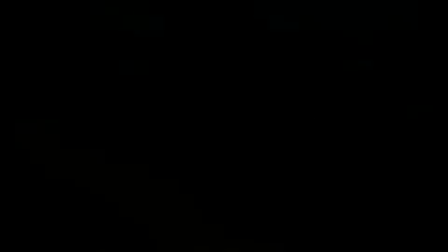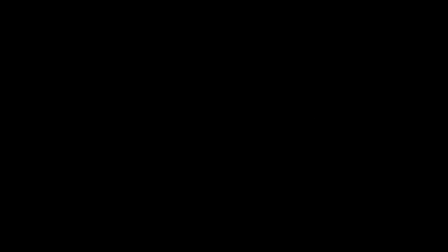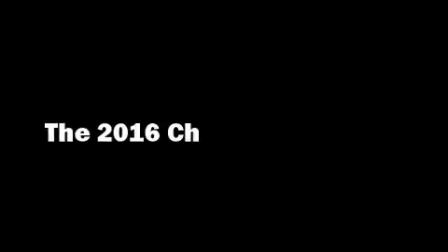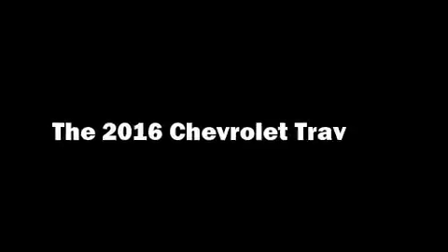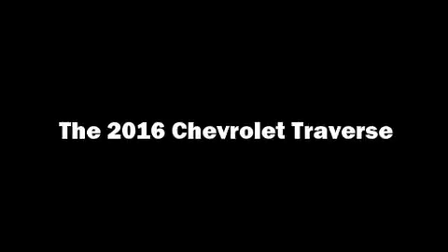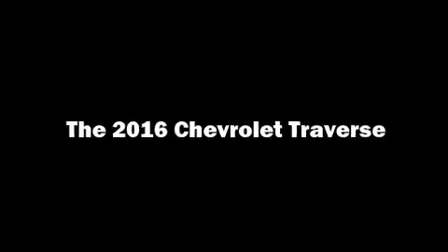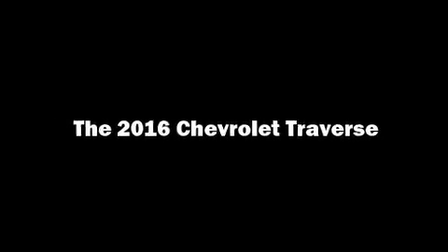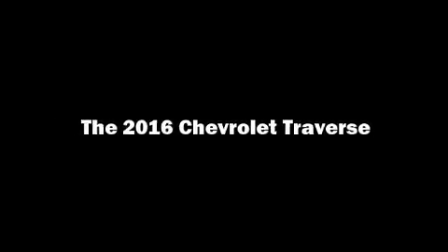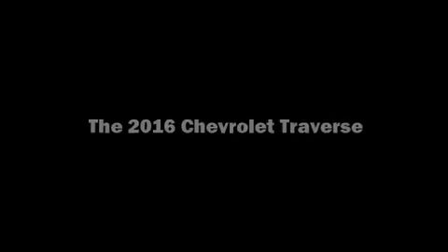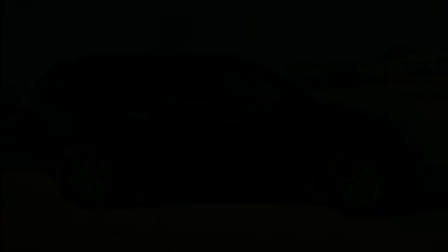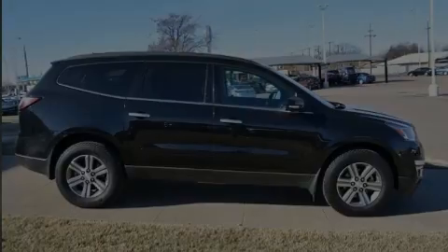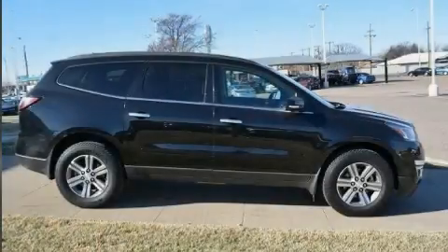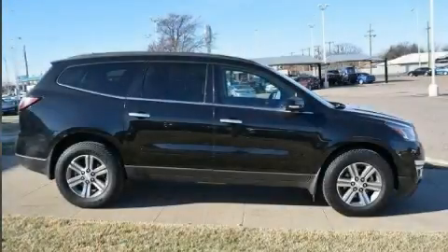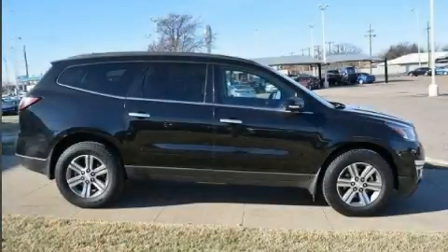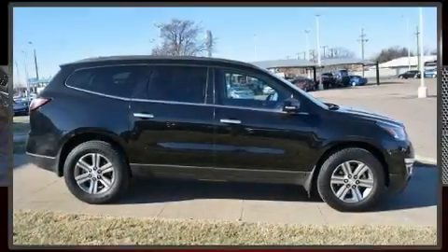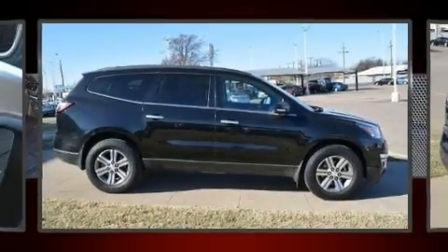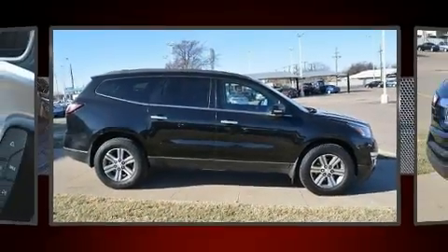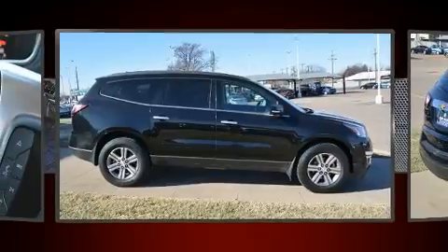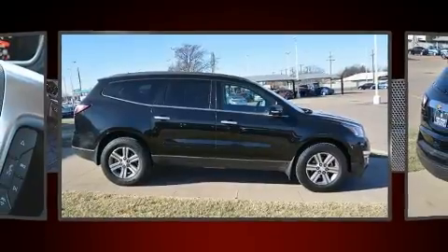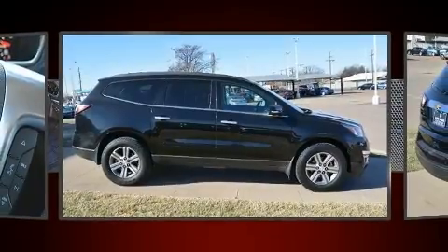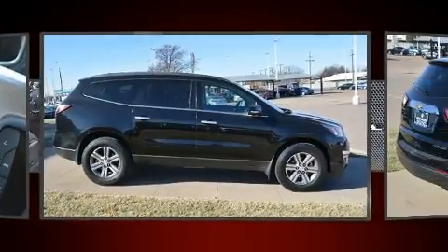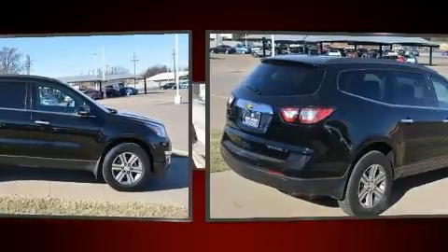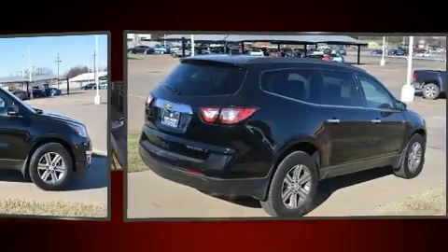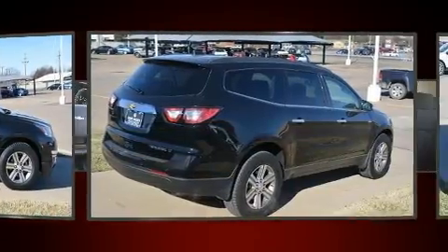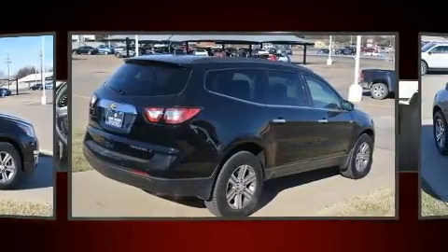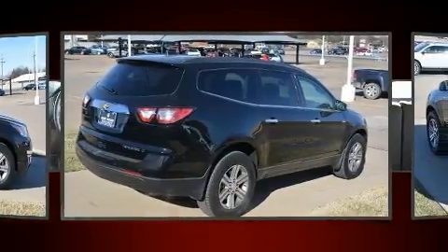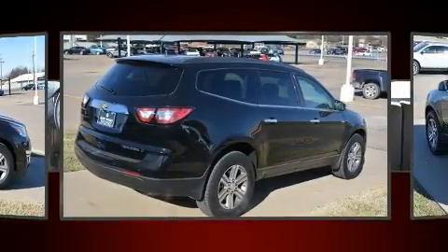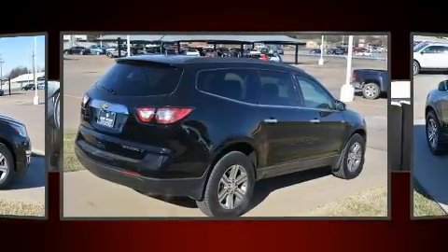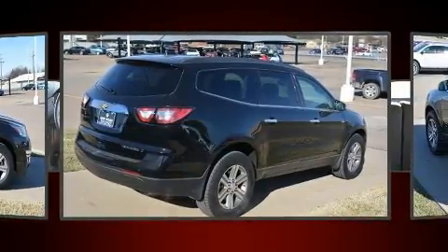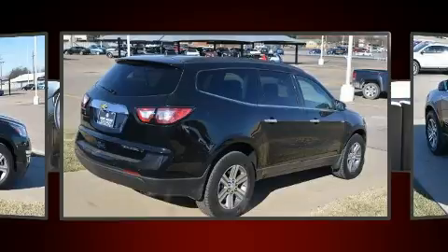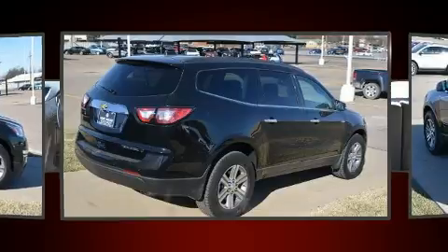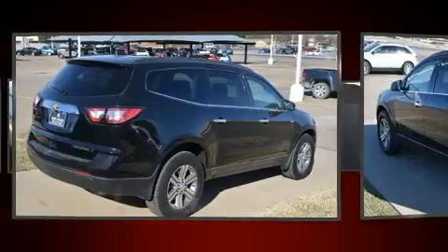Get excited about the 2016 Chevrolet Traverse. With less than 30,000 miles on the odometer, this four-door sport utility vehicle prioritizes comfort, safety, and convenience.